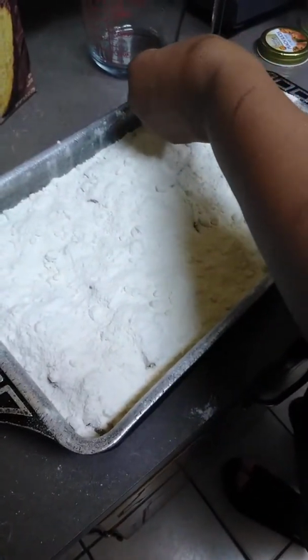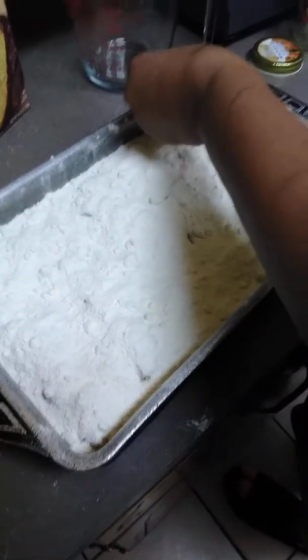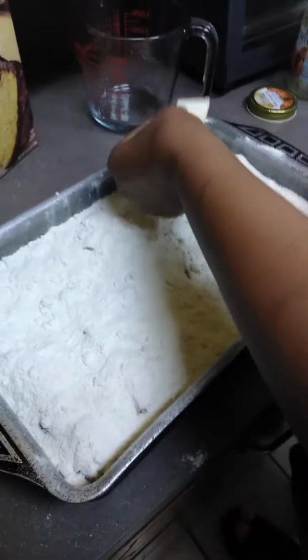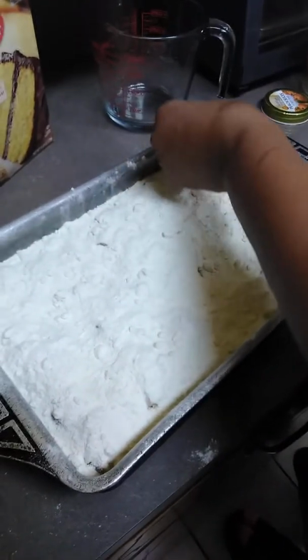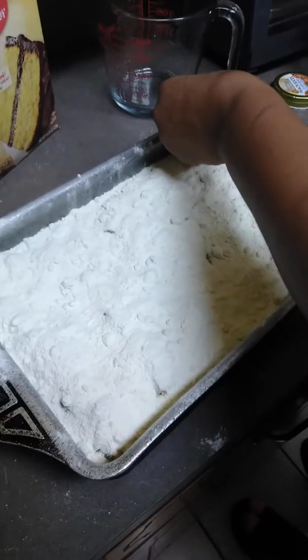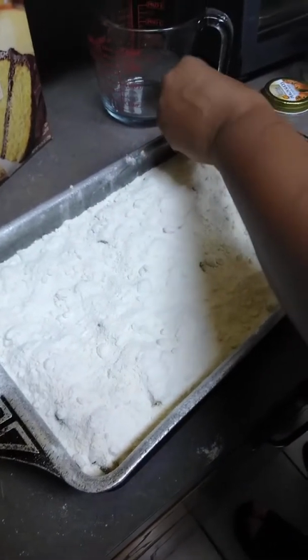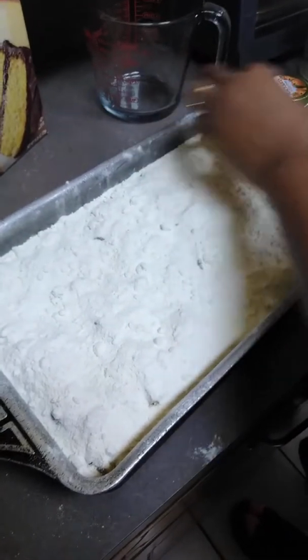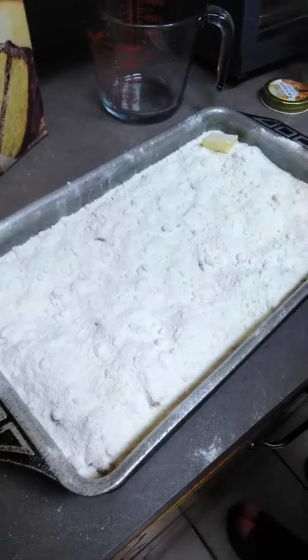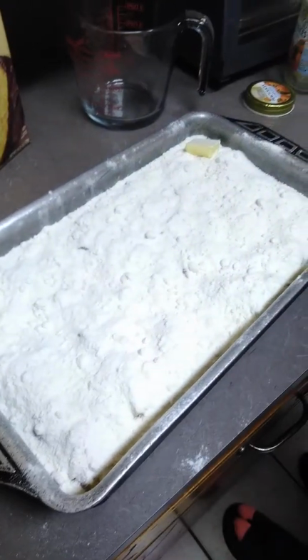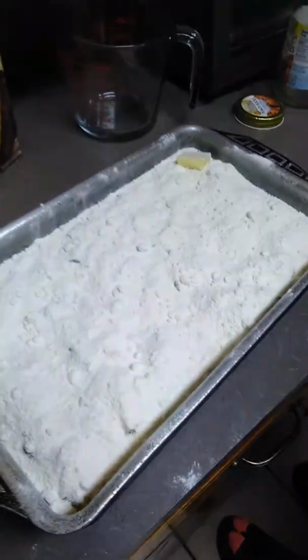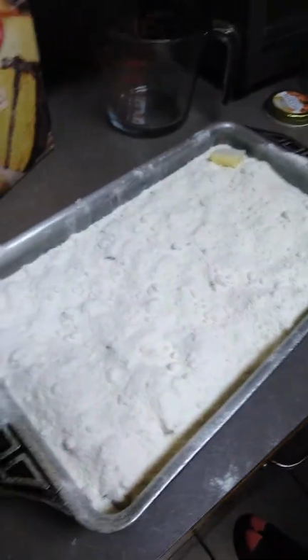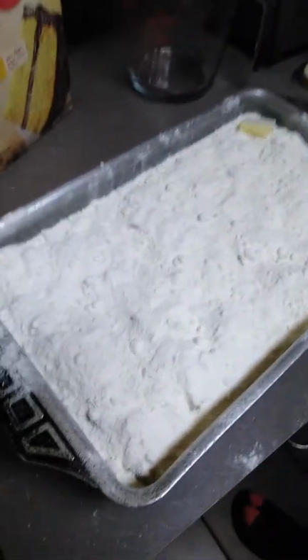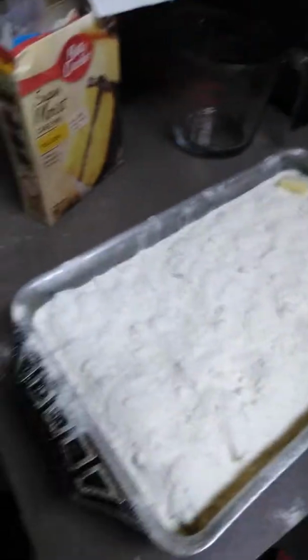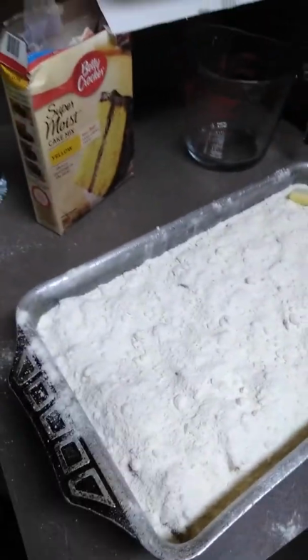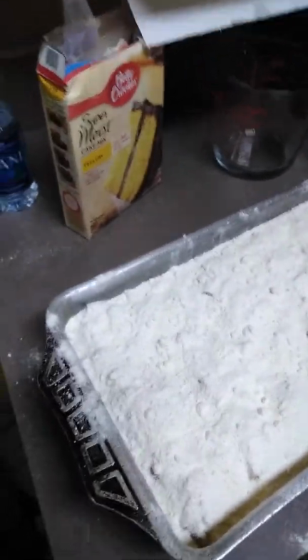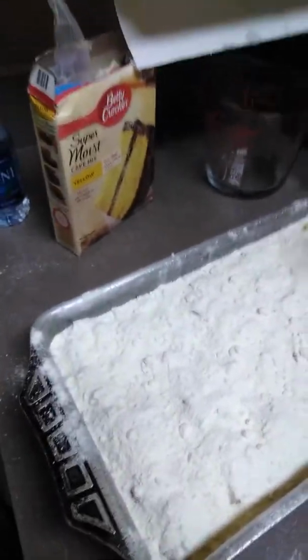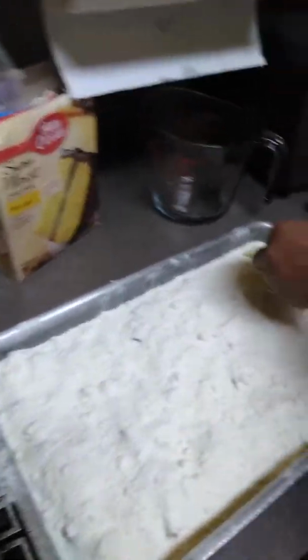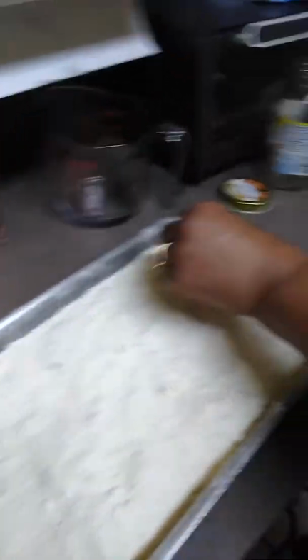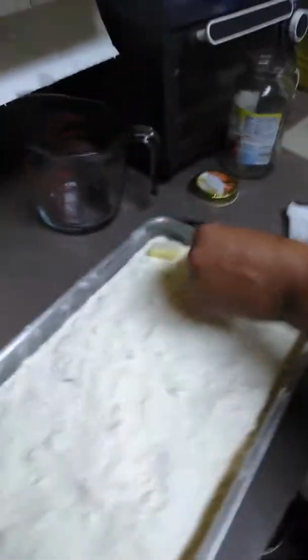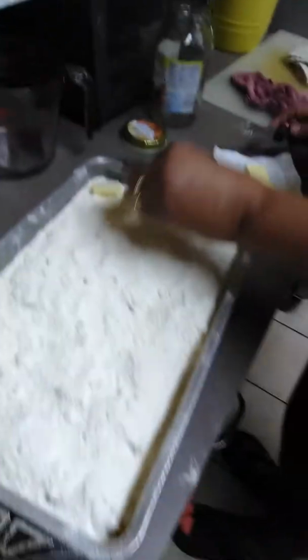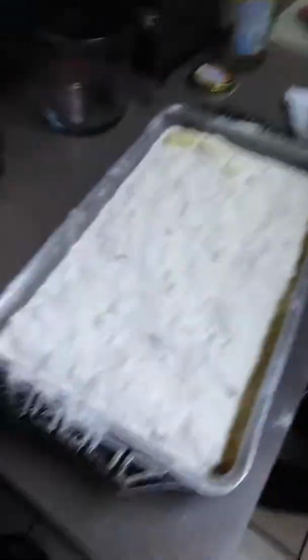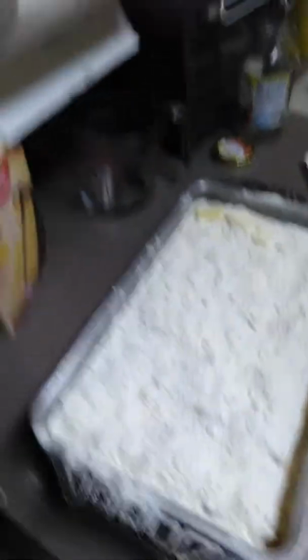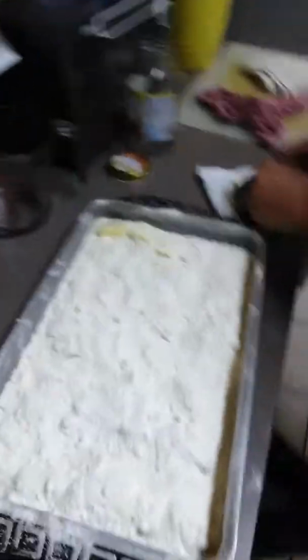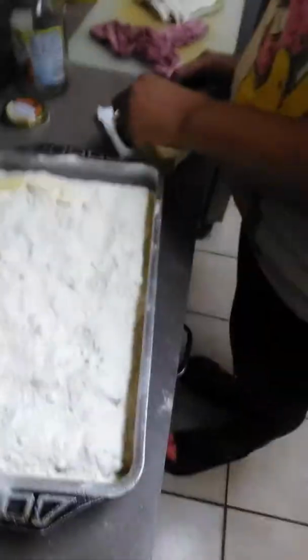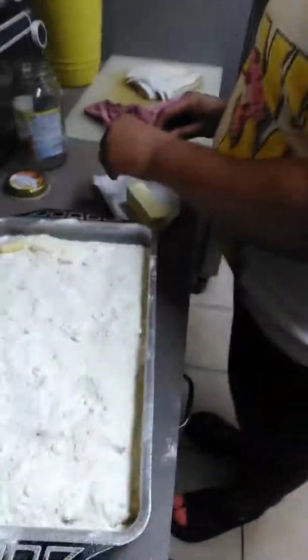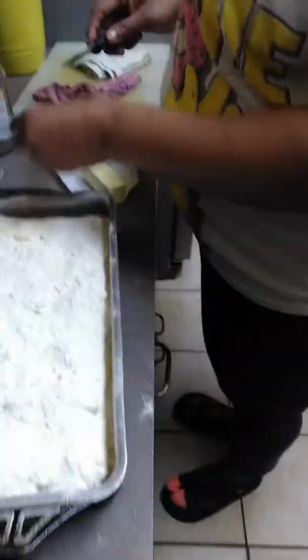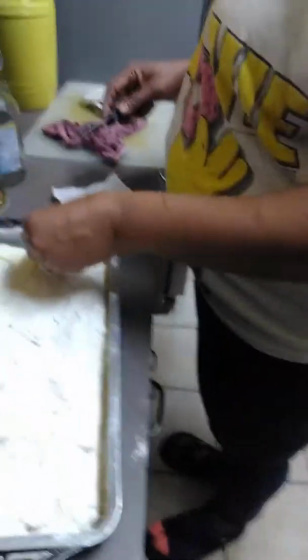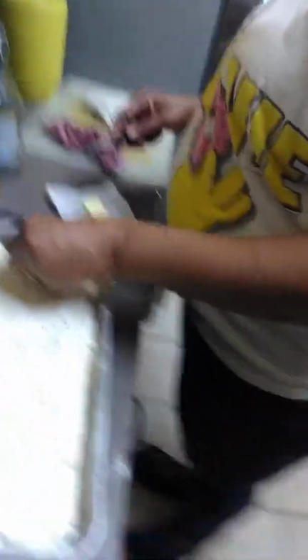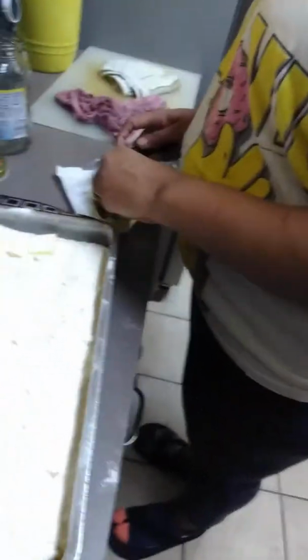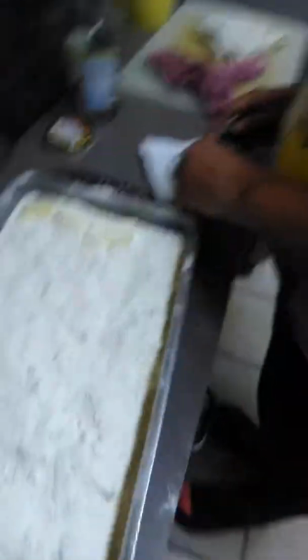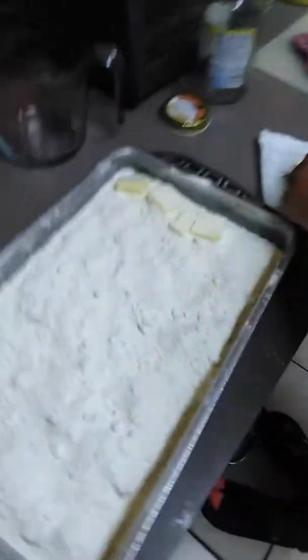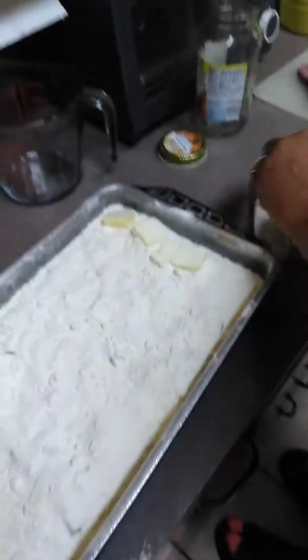Now you're going to take your butter and you're going to slice it in tablespoons. My oven's ready. You're going to slice it in tablespoons and just place the butter right on top of the cake. And this is it.